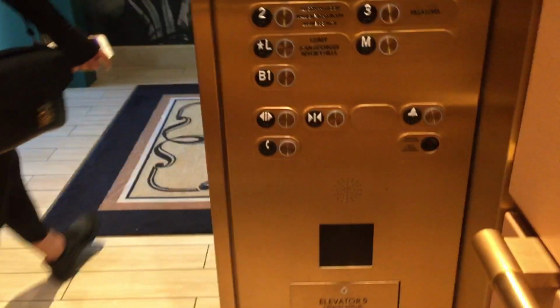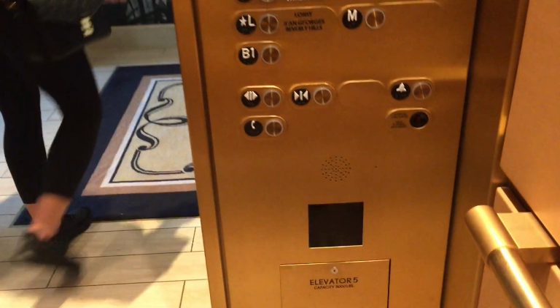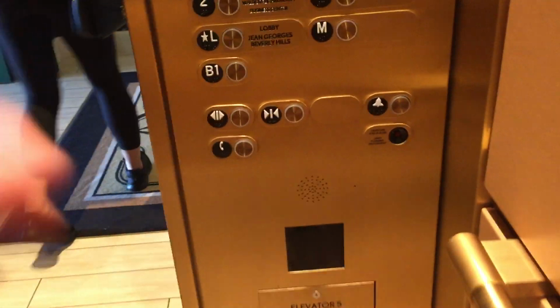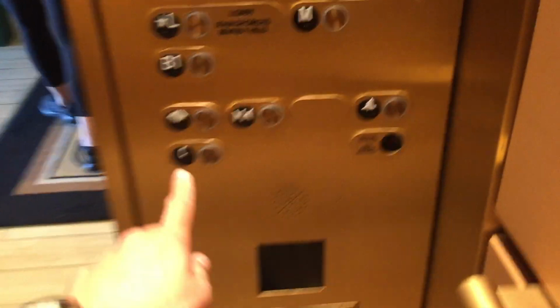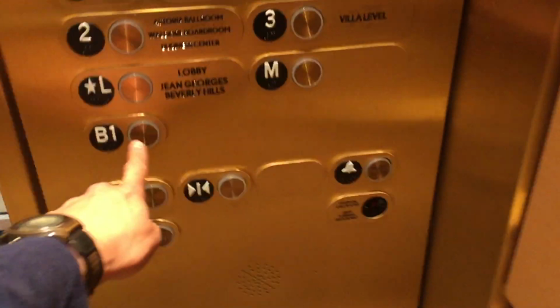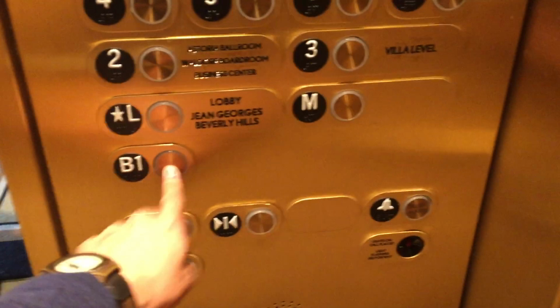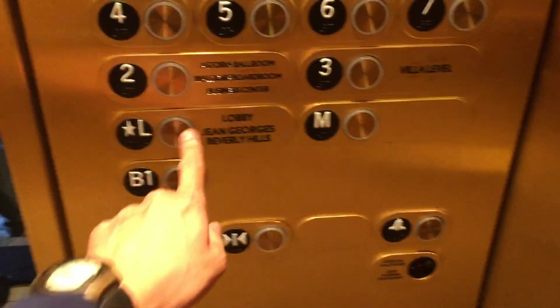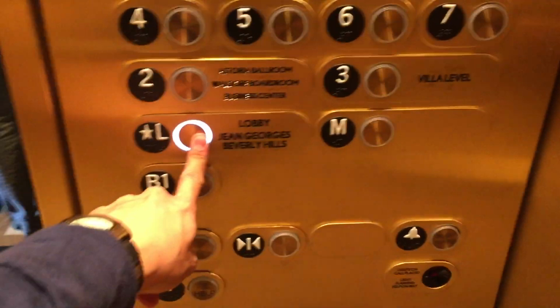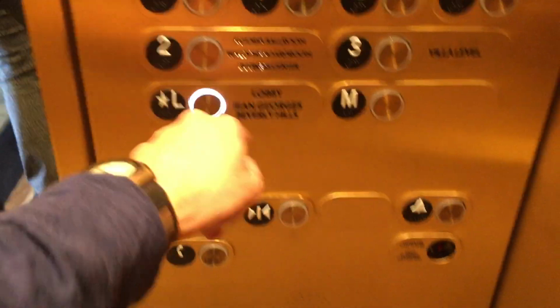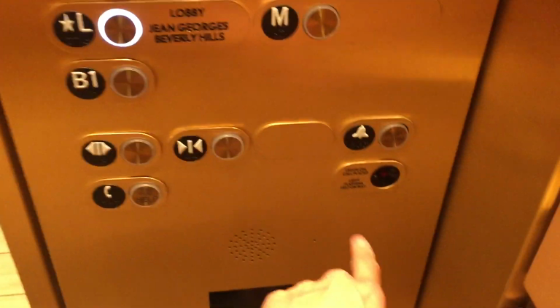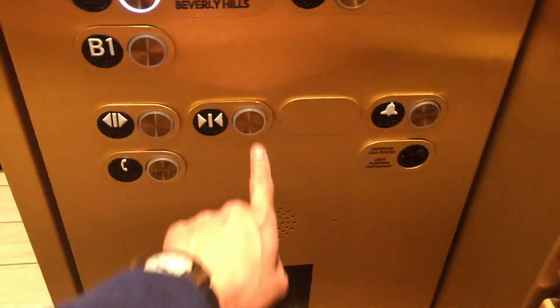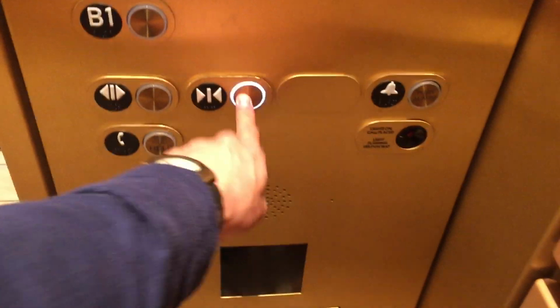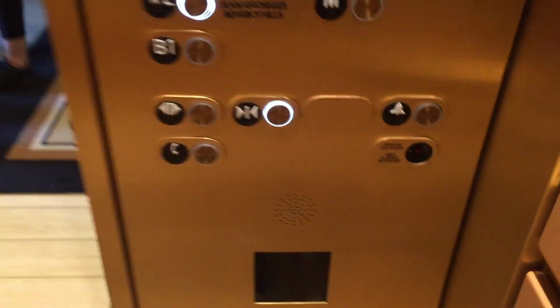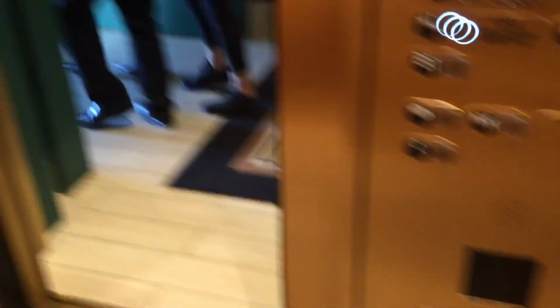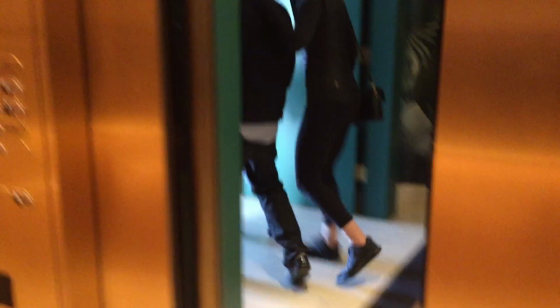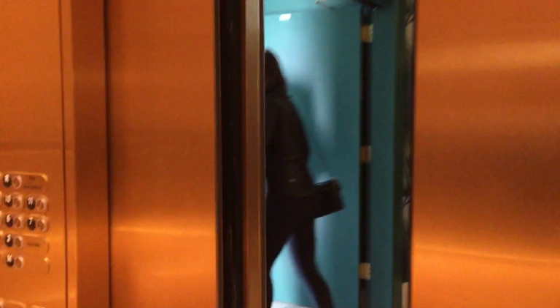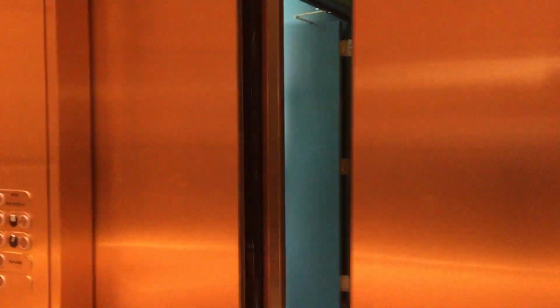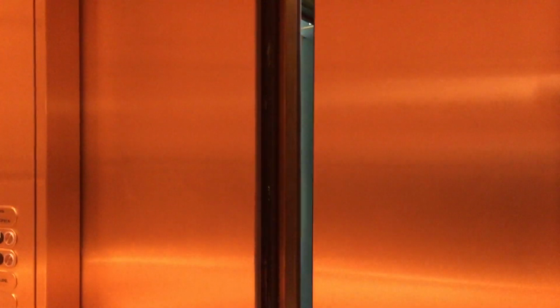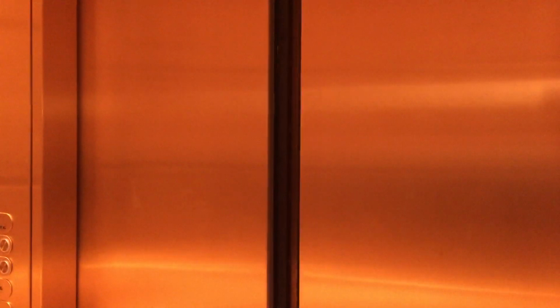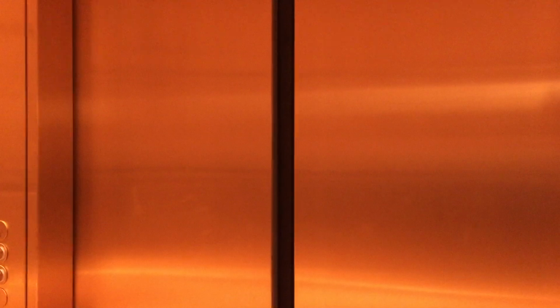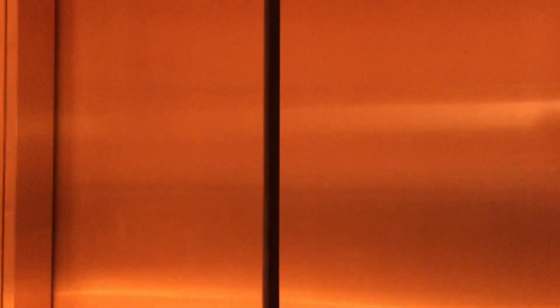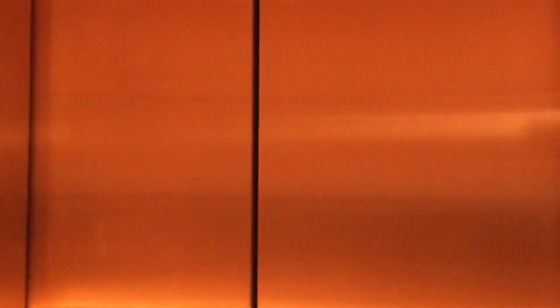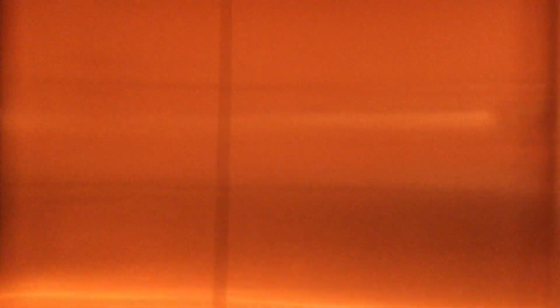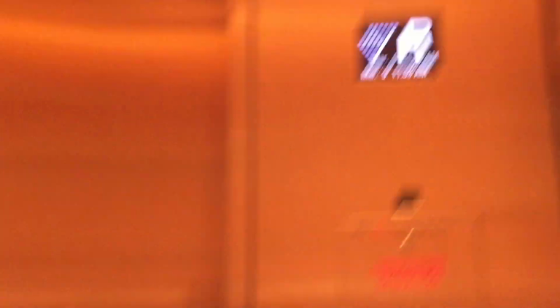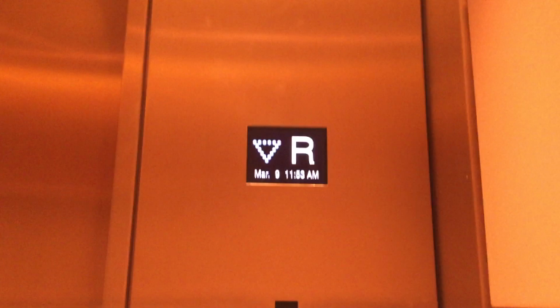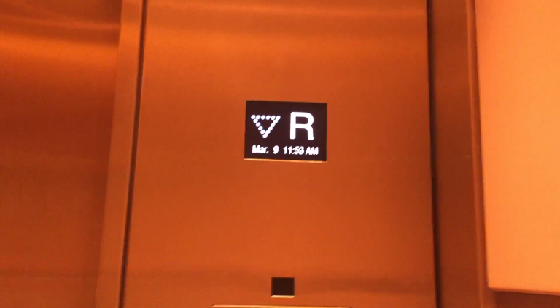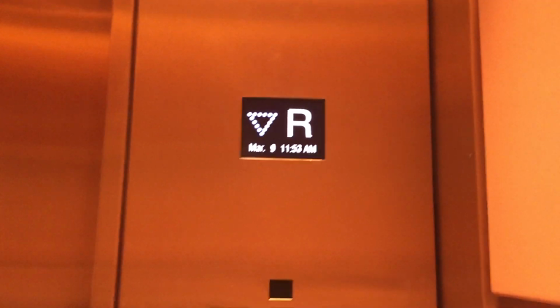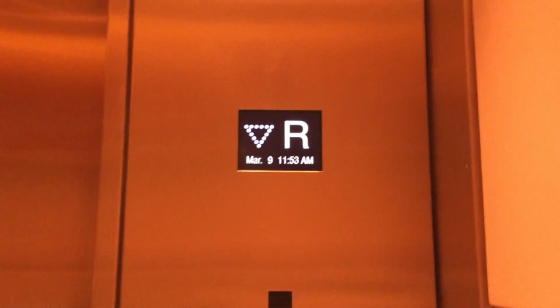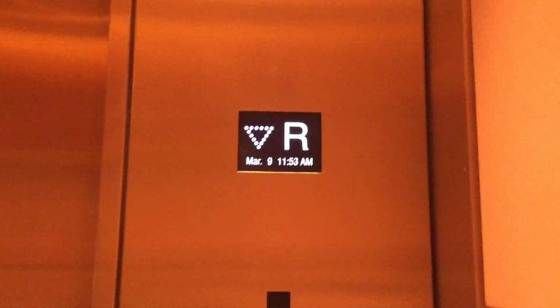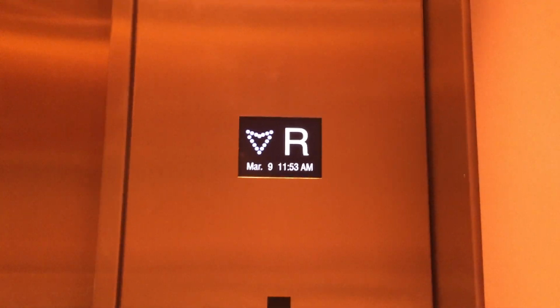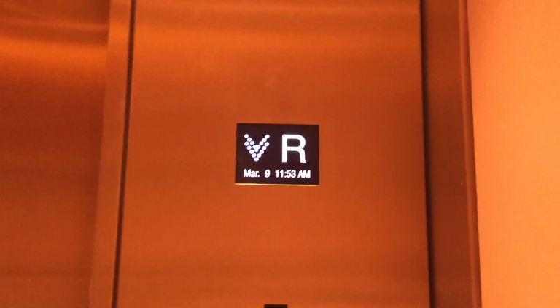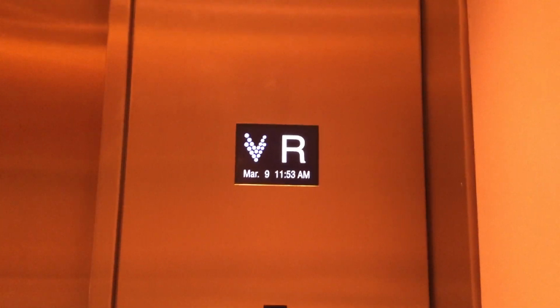Ooh, I like it. The floor is selected to be the restricted floor. This is the elevator at Waldorf Astoria Beverly Hills, California.